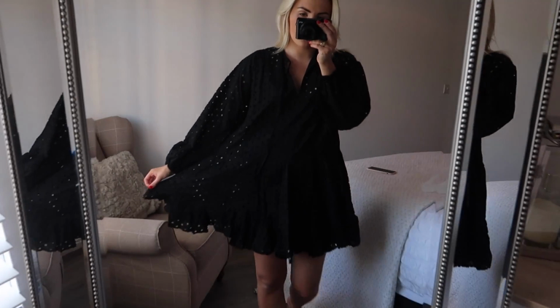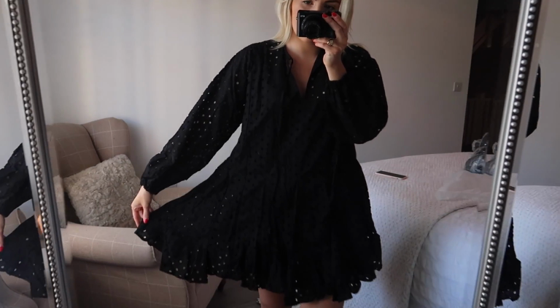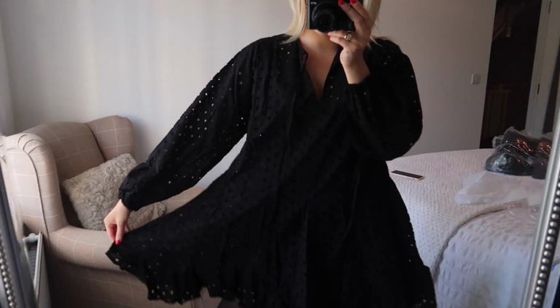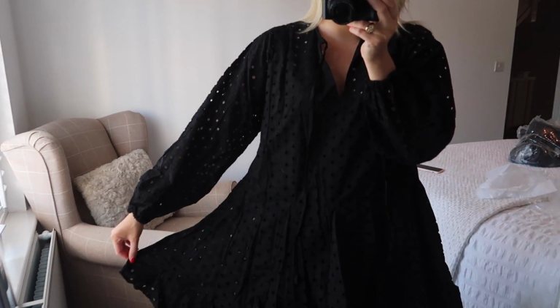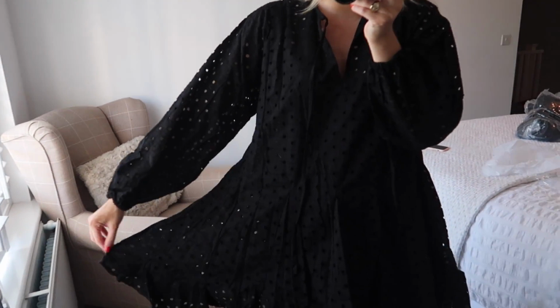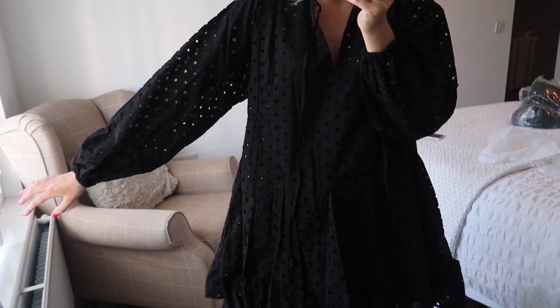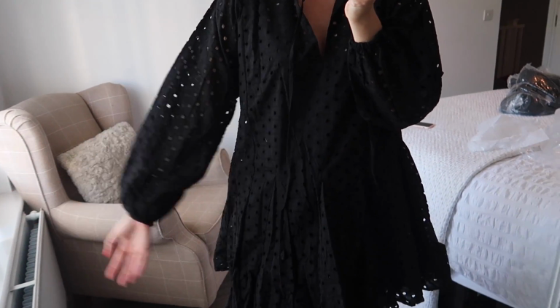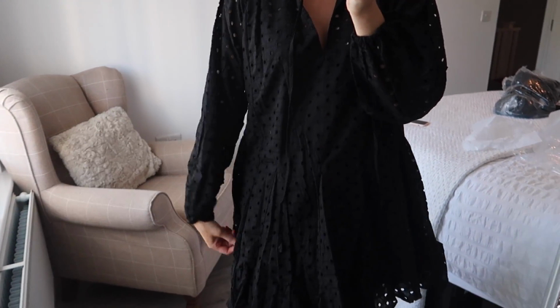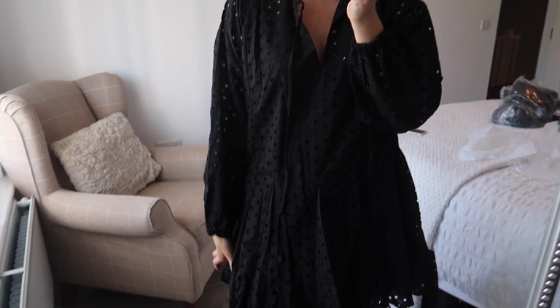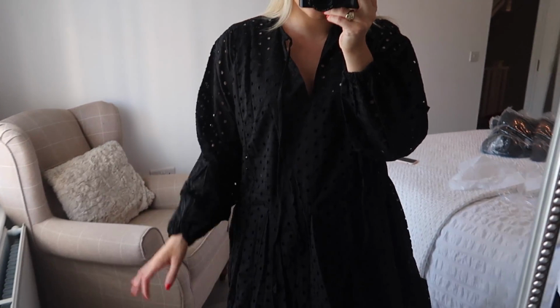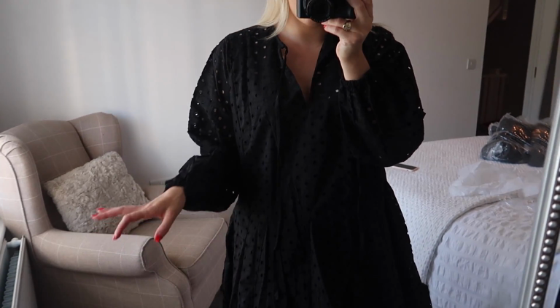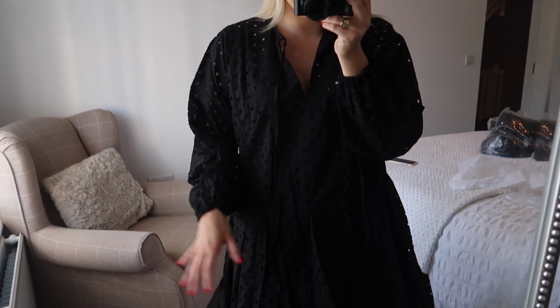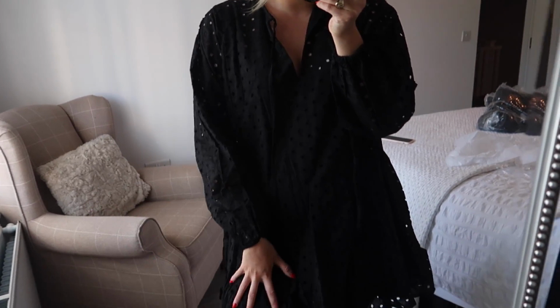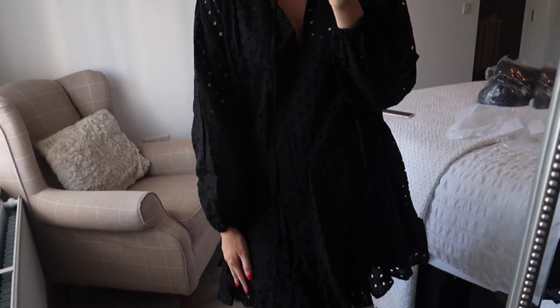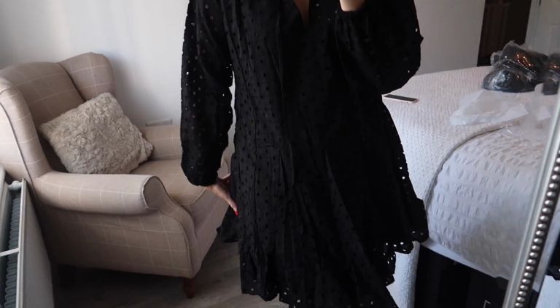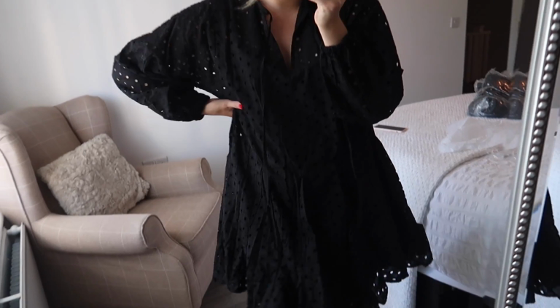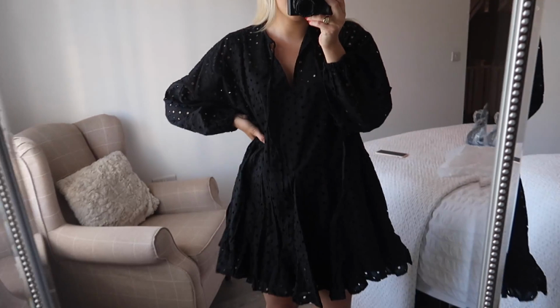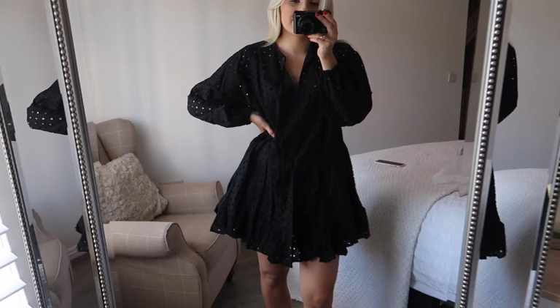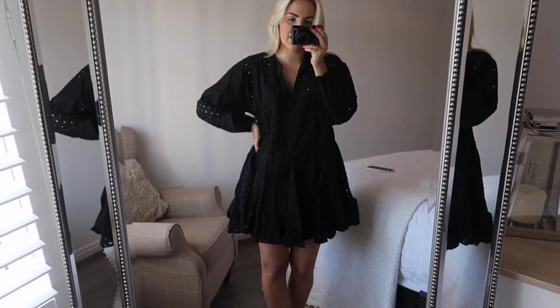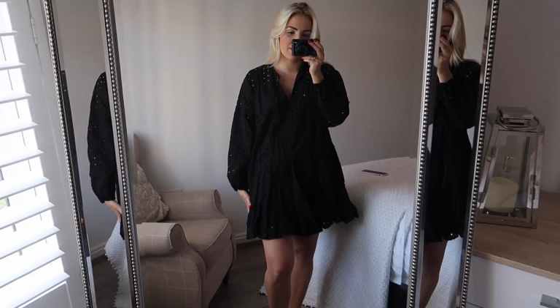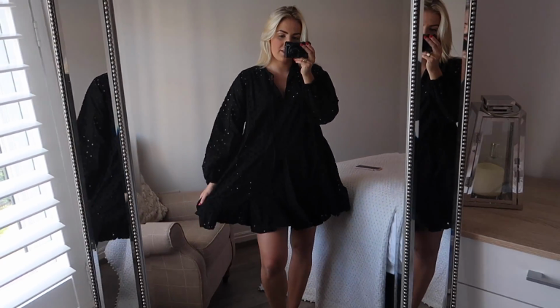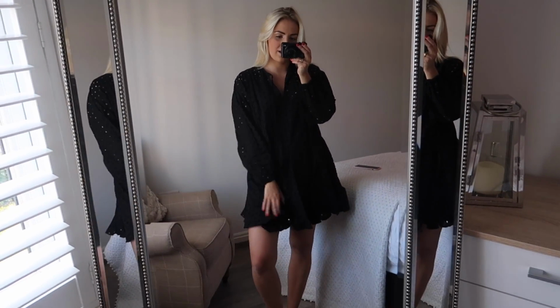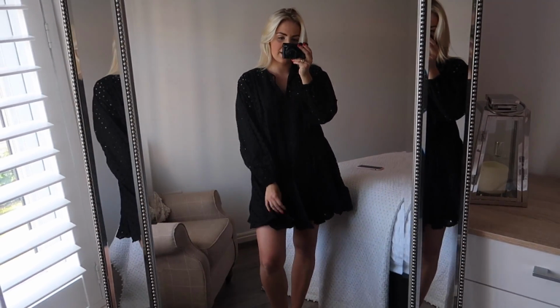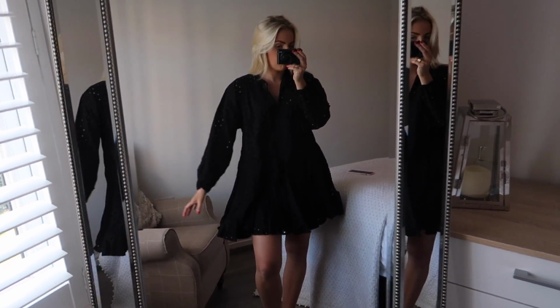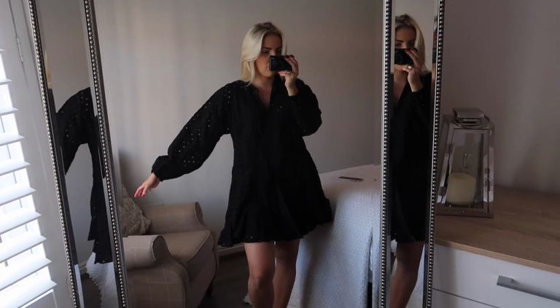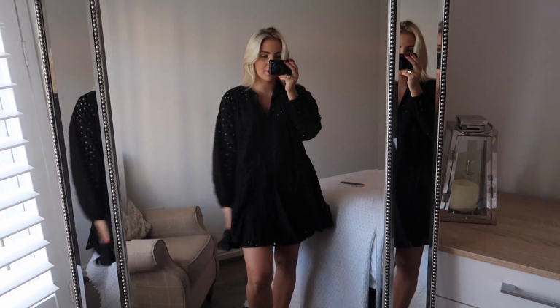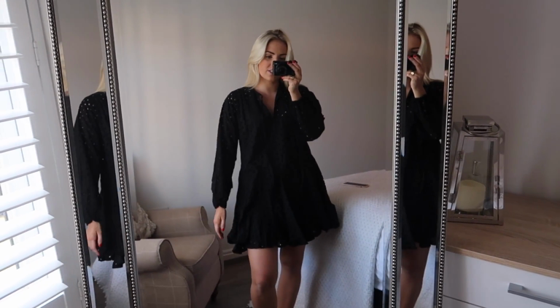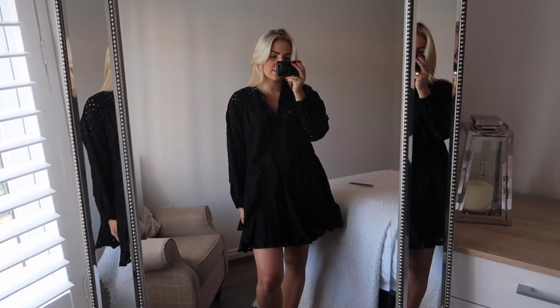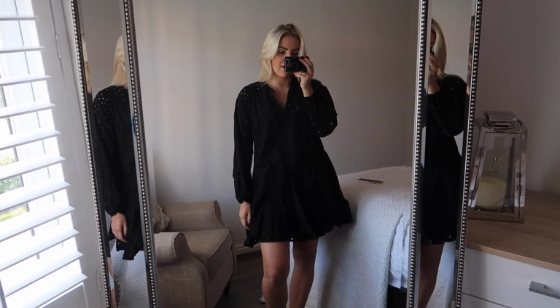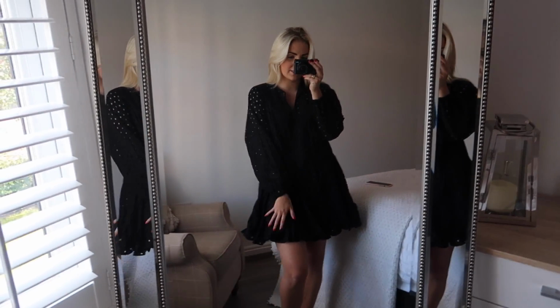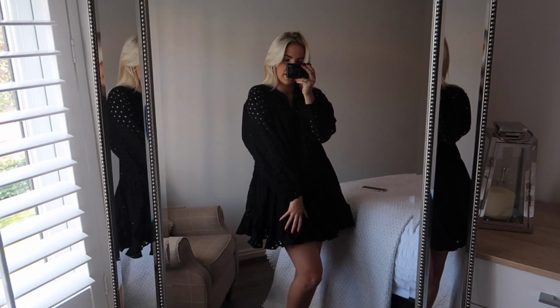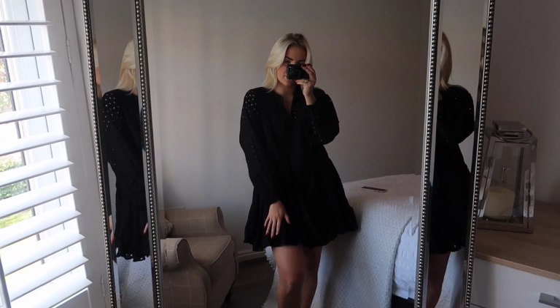I know you can't see it very well because it's black, but hopefully you guys get the idea. Really really like this one — definitely going to keep it. I think it's going to come in handy for lots of seasons and for the next couple of years.